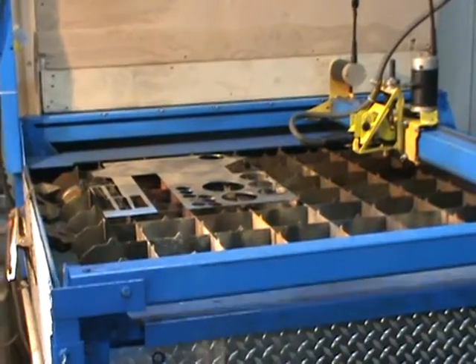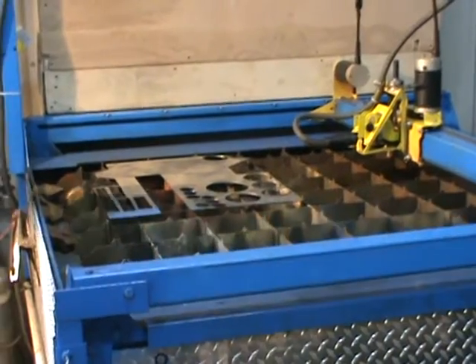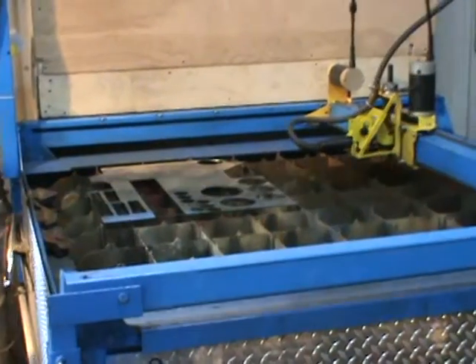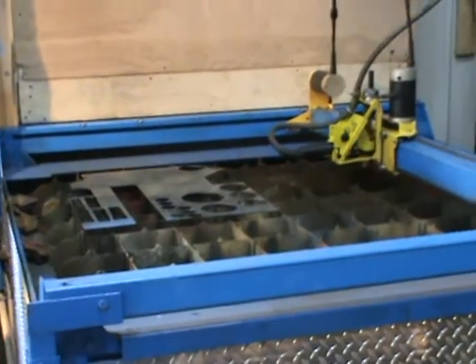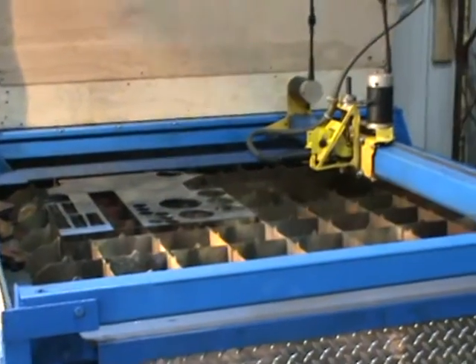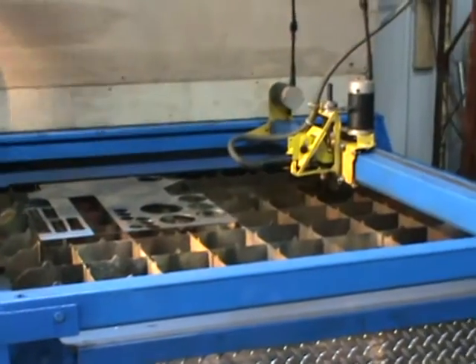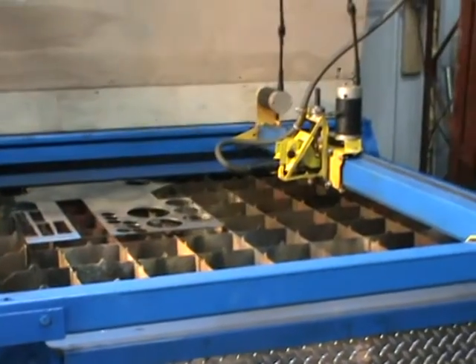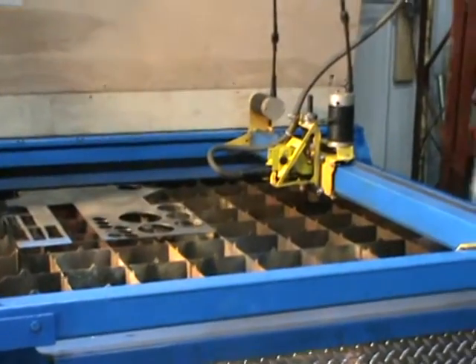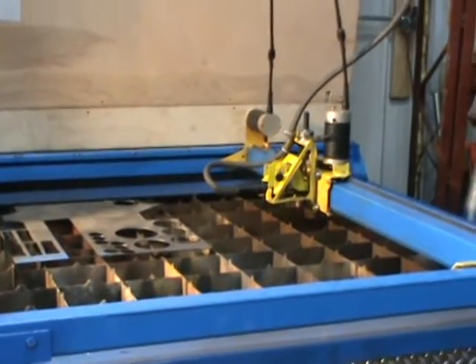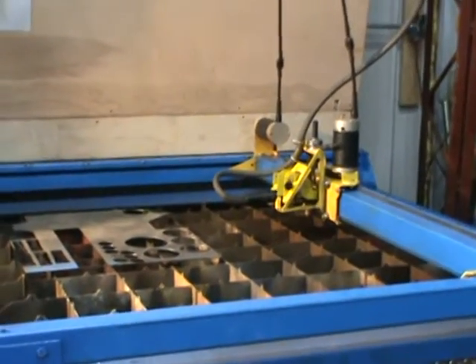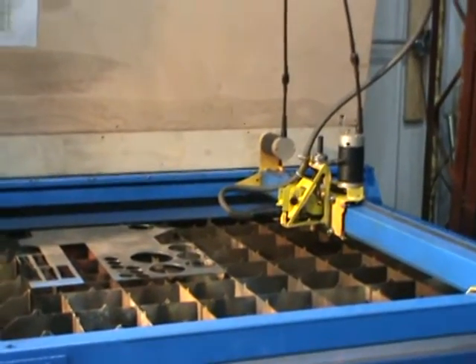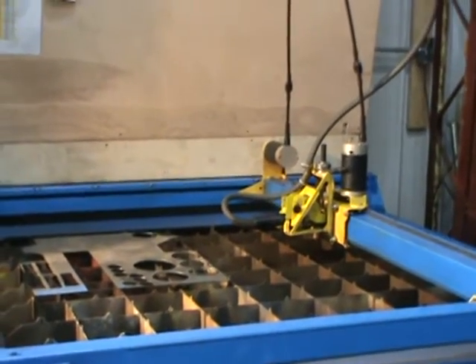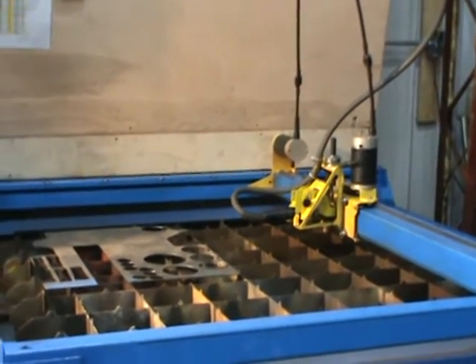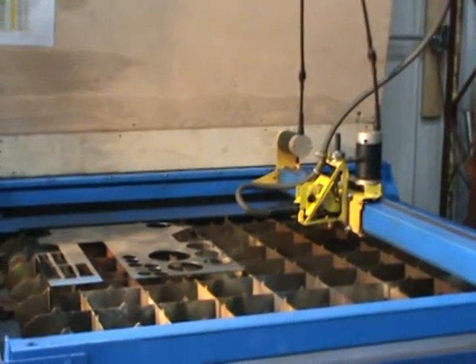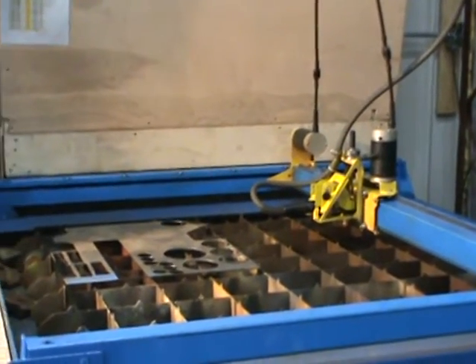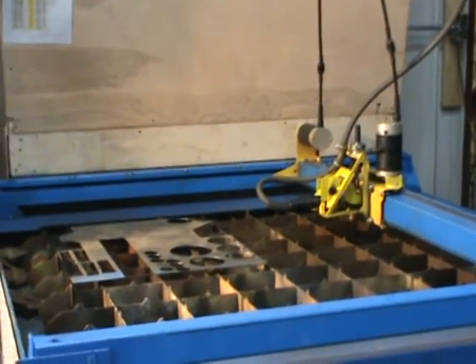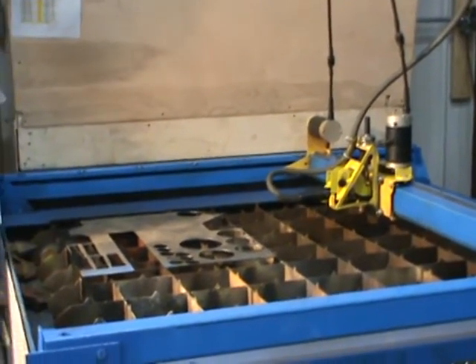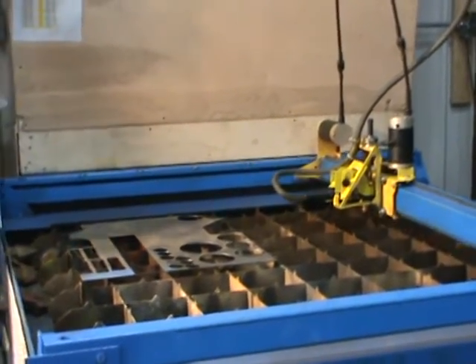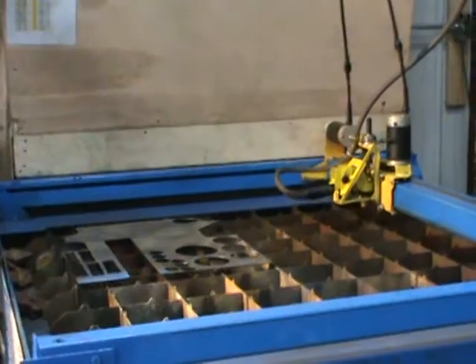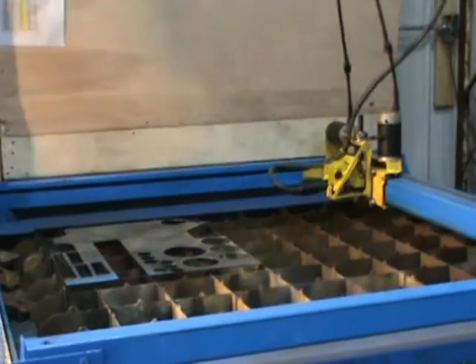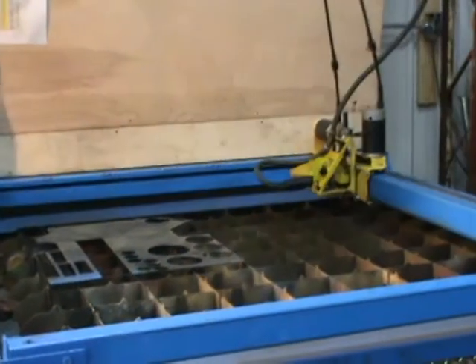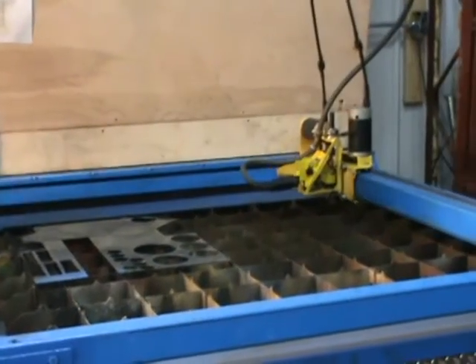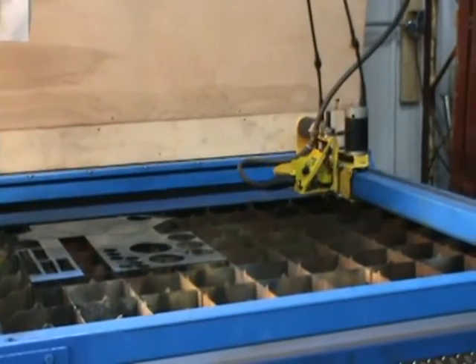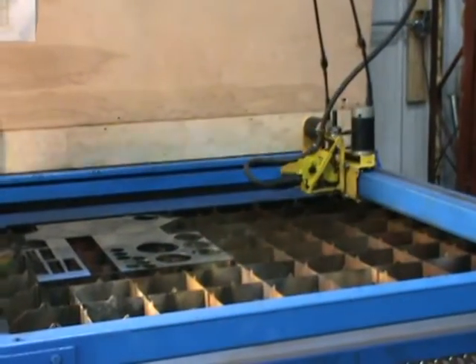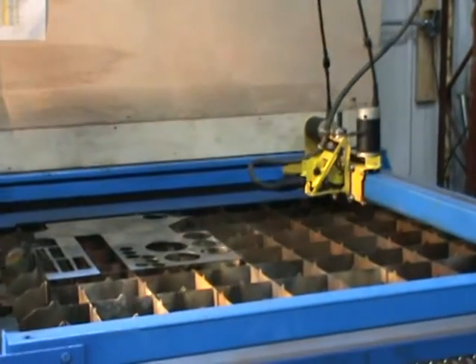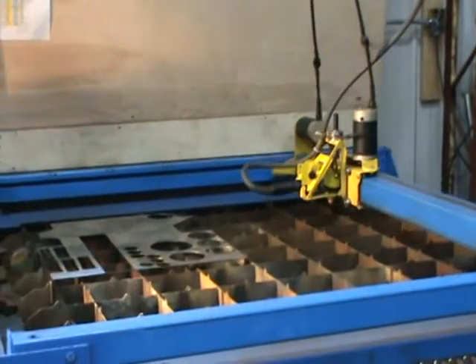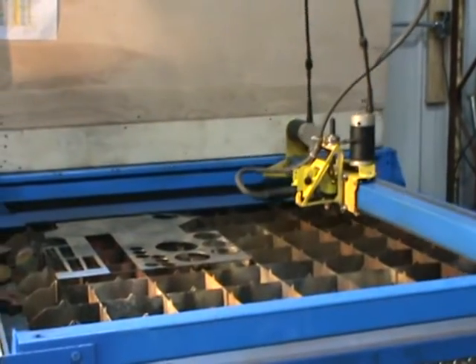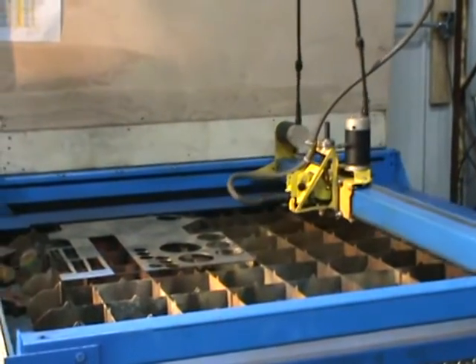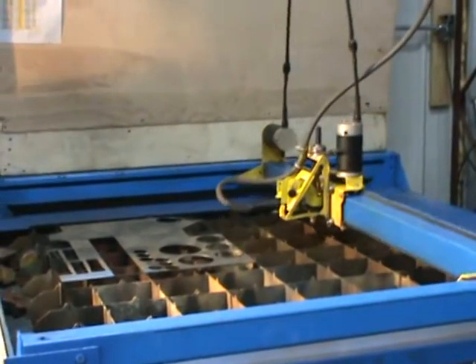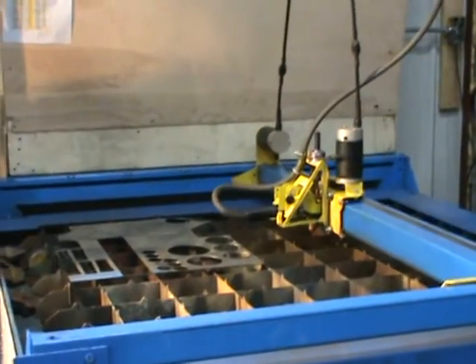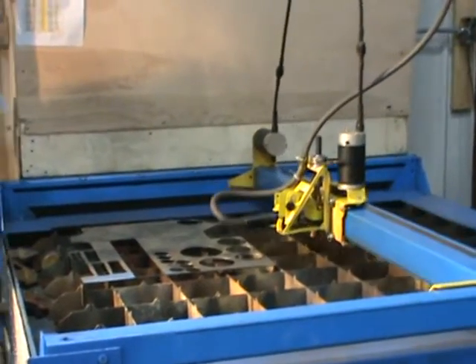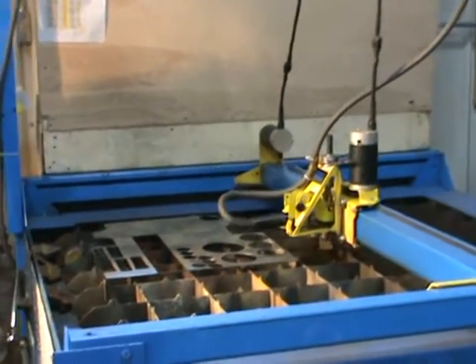Once again, you're back, and it operates just fine on normal table height.